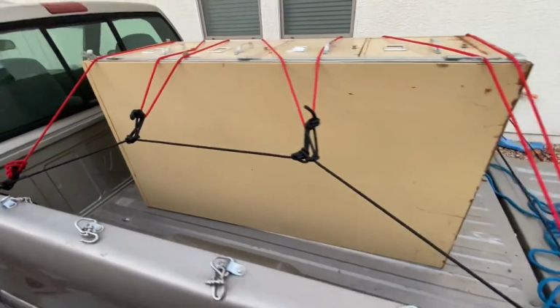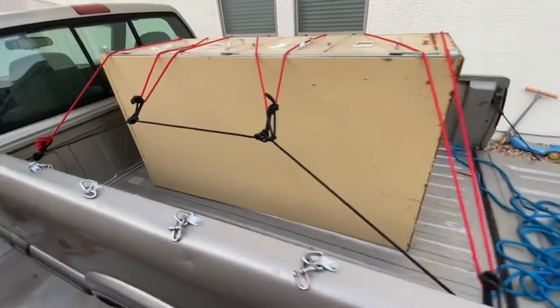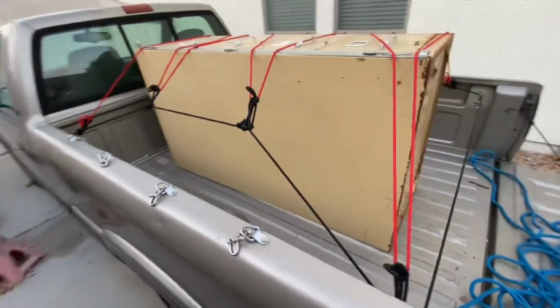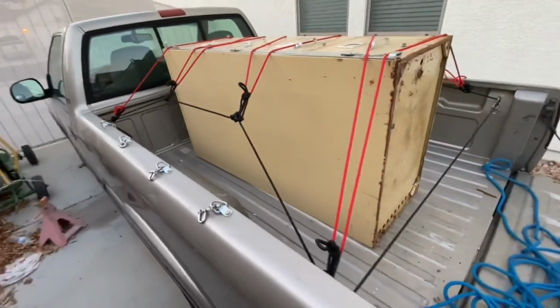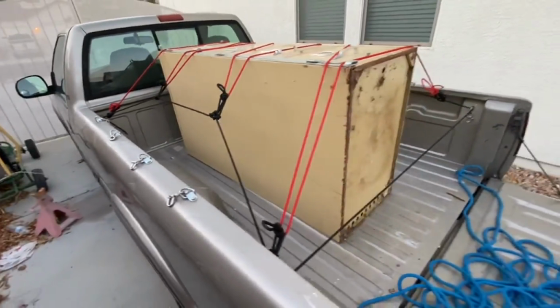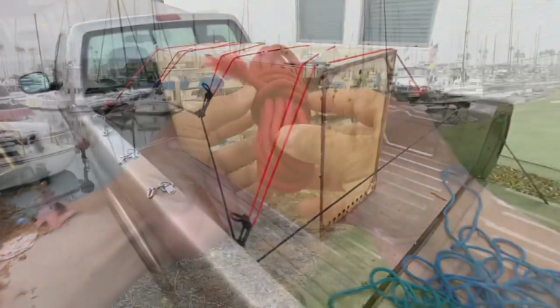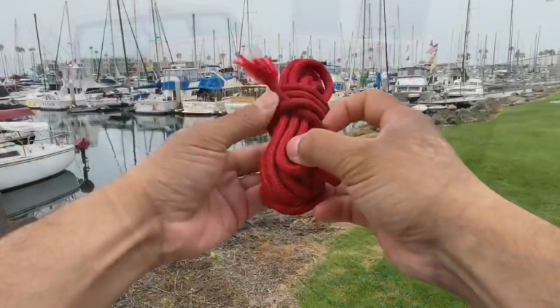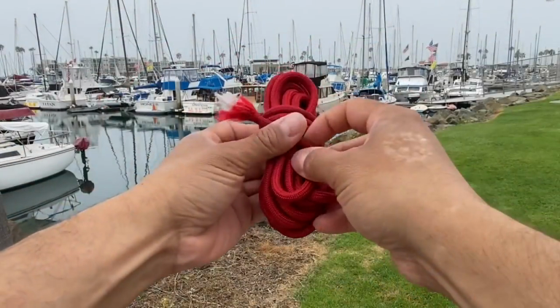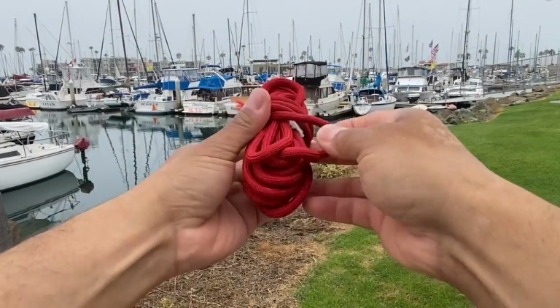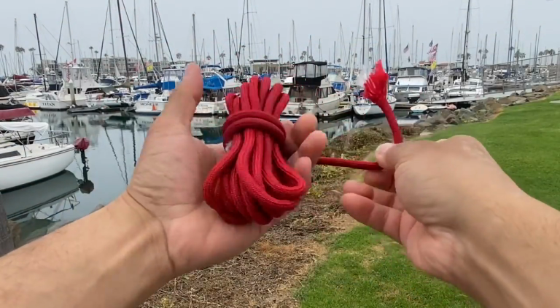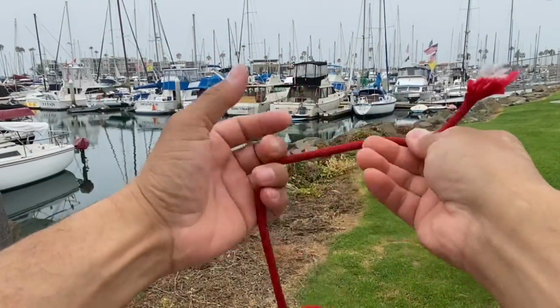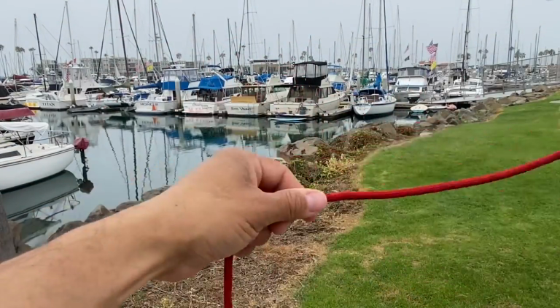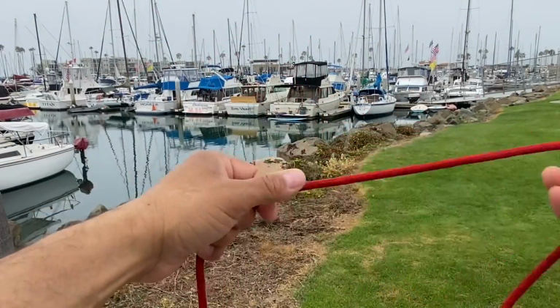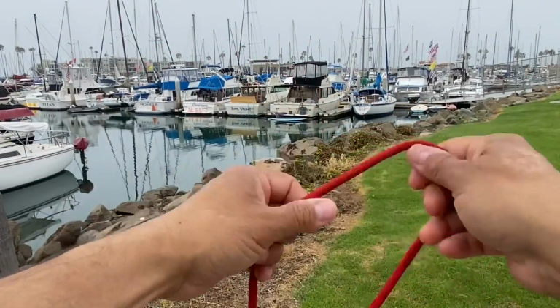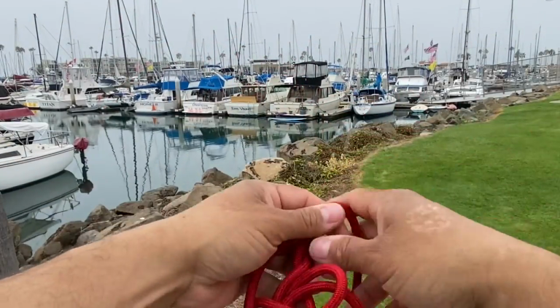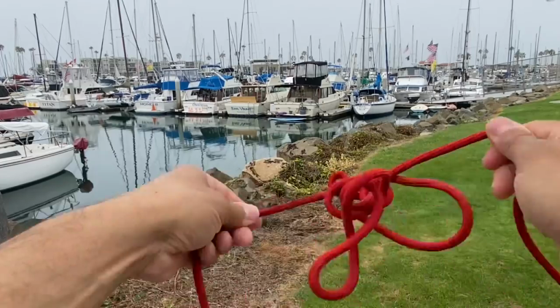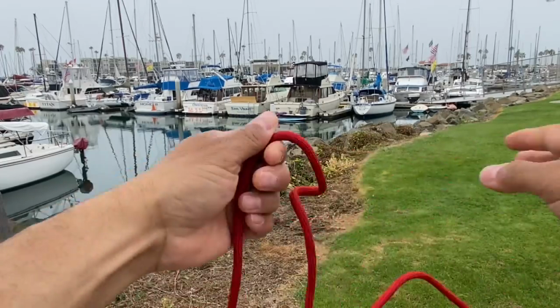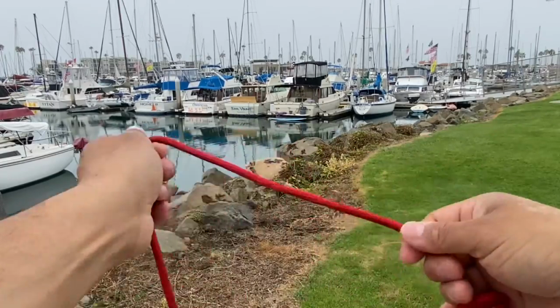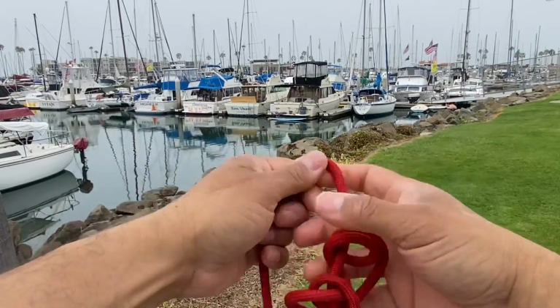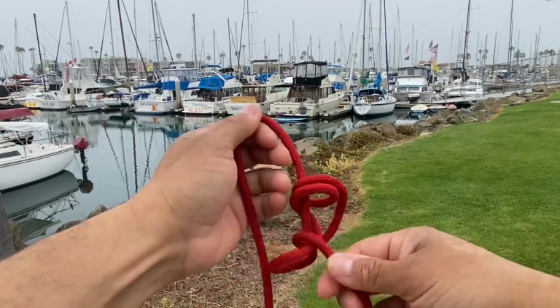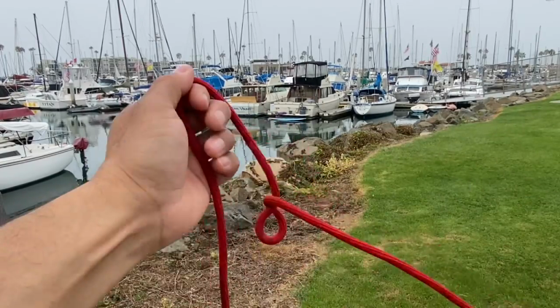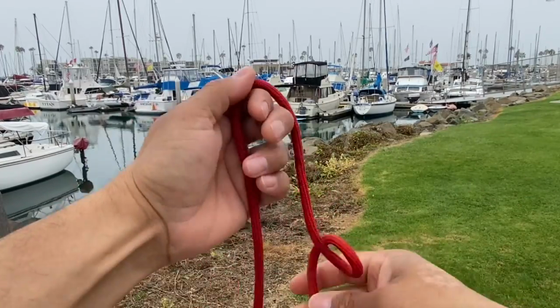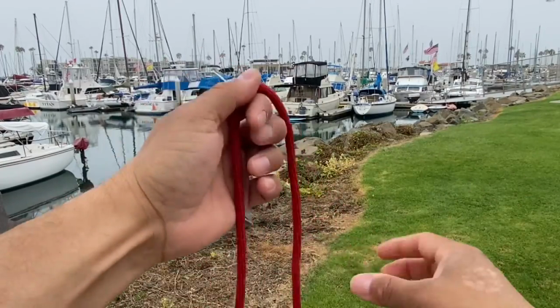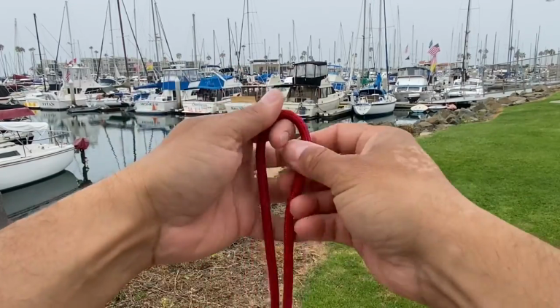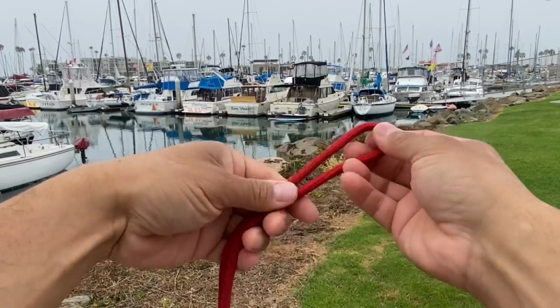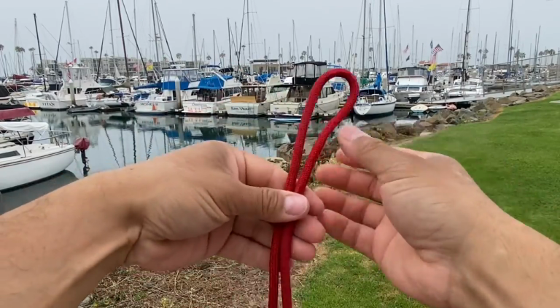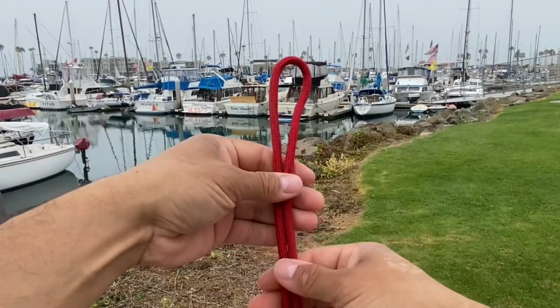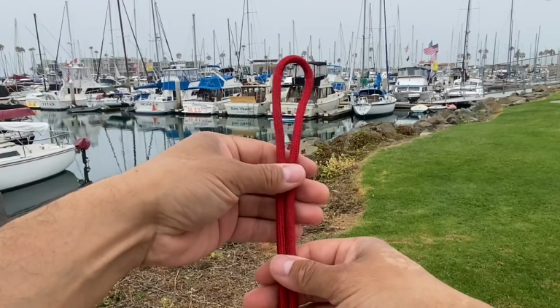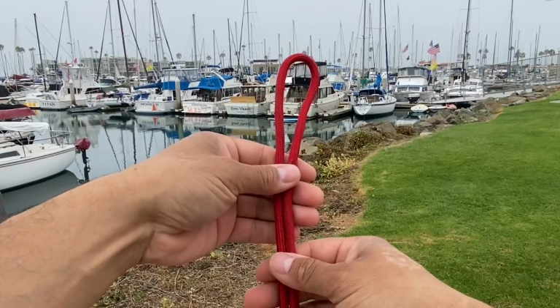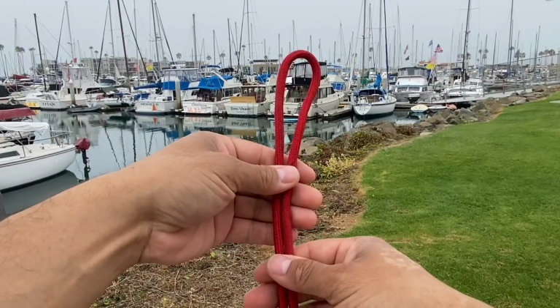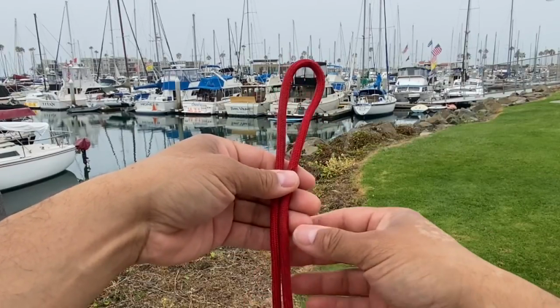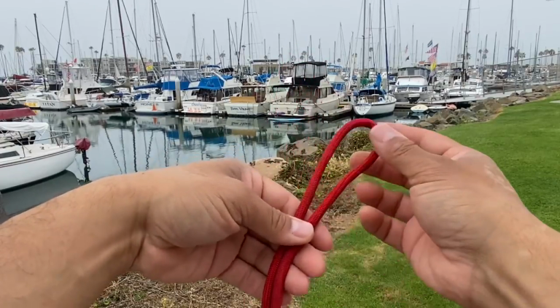That can be undone very quickly. I recently figured this knot out — I don't know the name and I've never seen it before, so if you have any idea what it might be called please leave it in the comments. Anyhow, this is how you get it tied. You start with a bight of your rope.